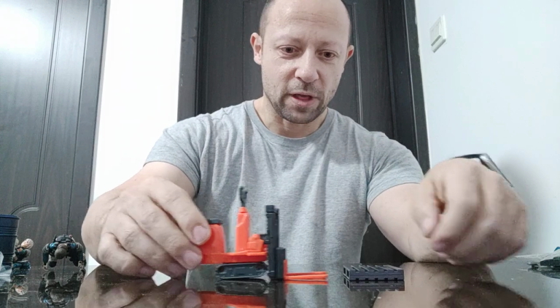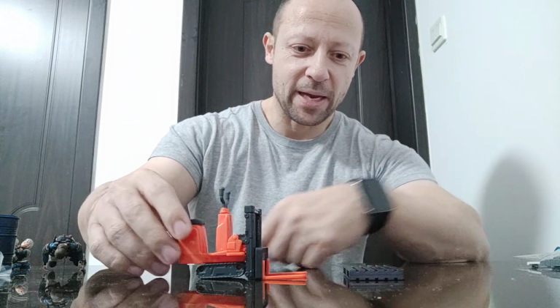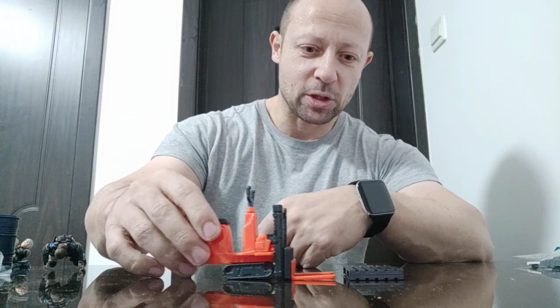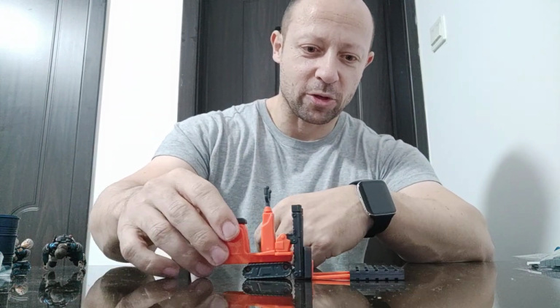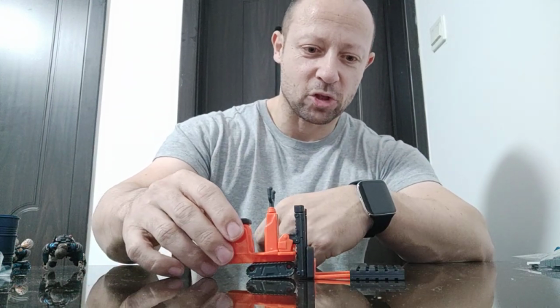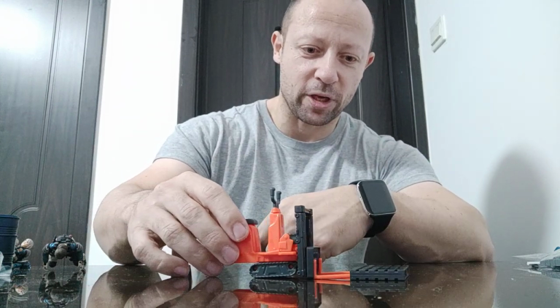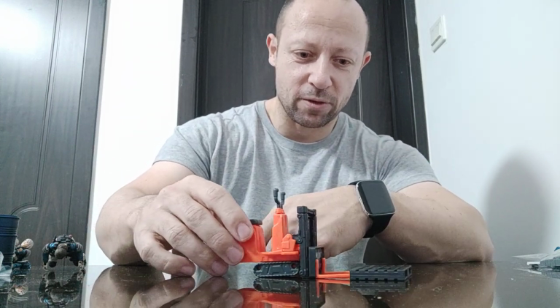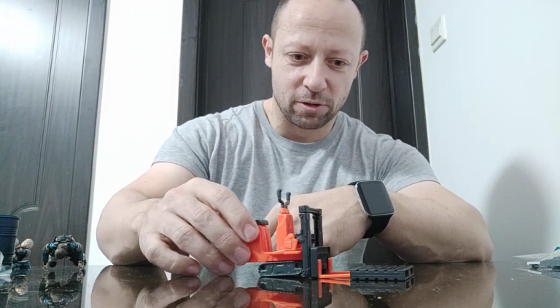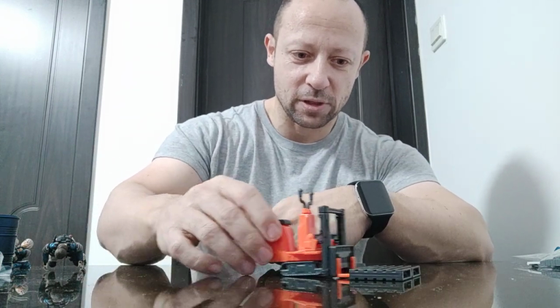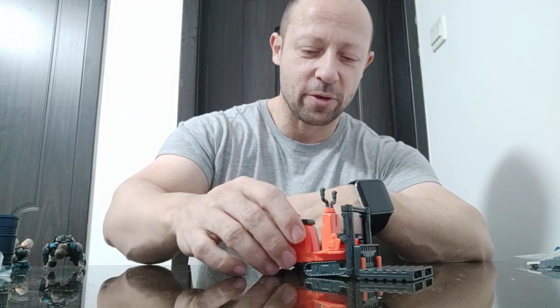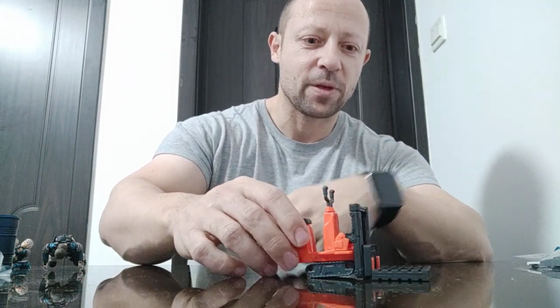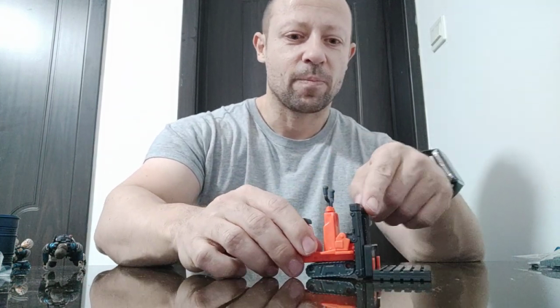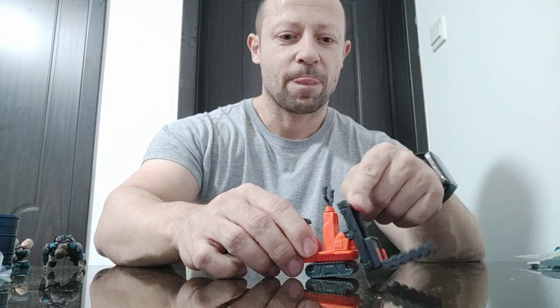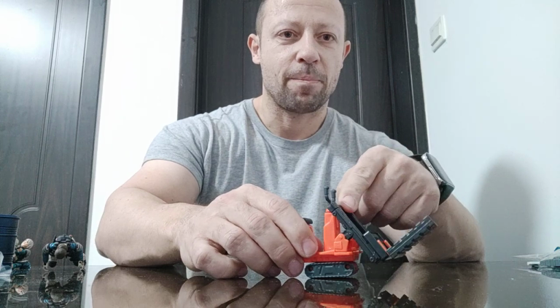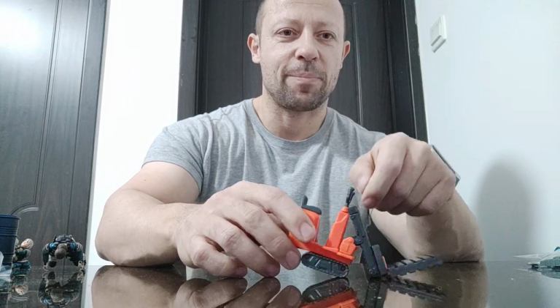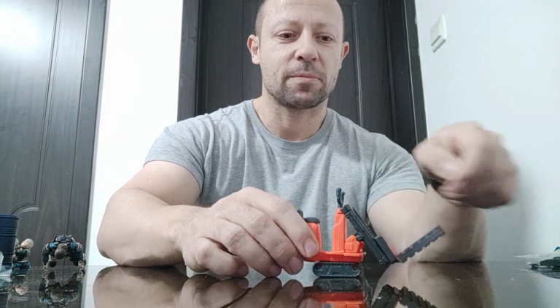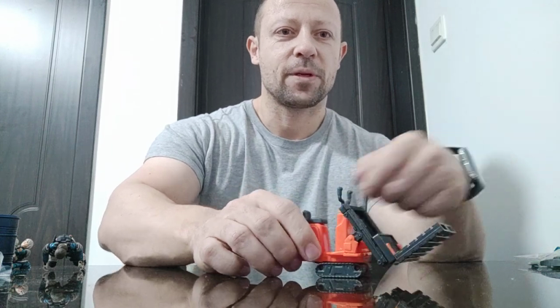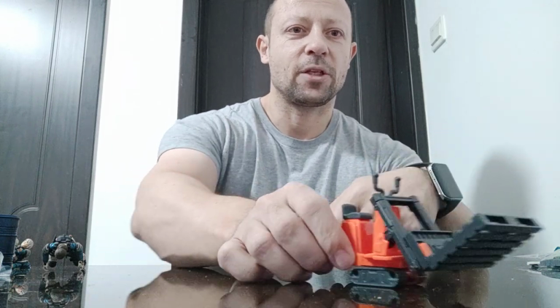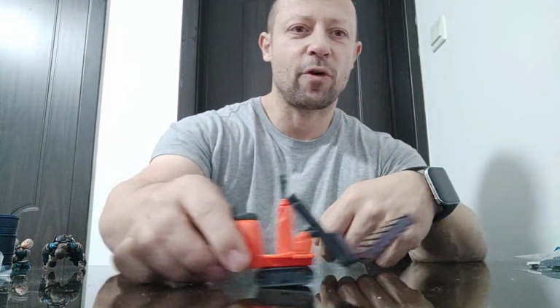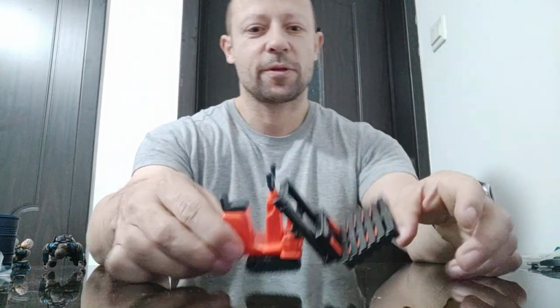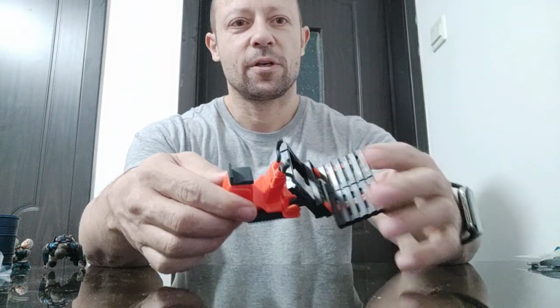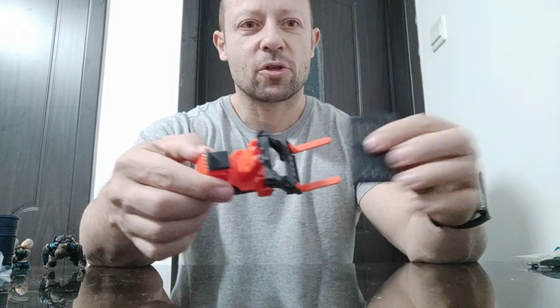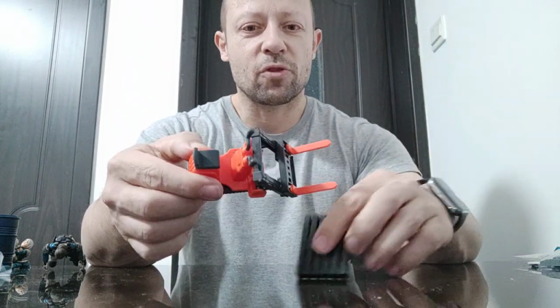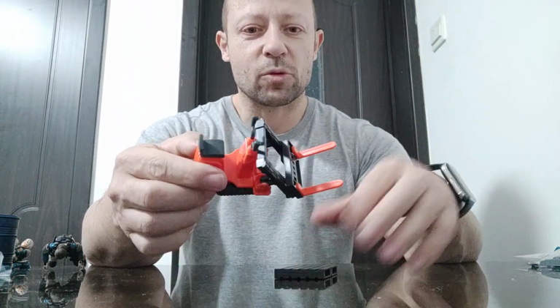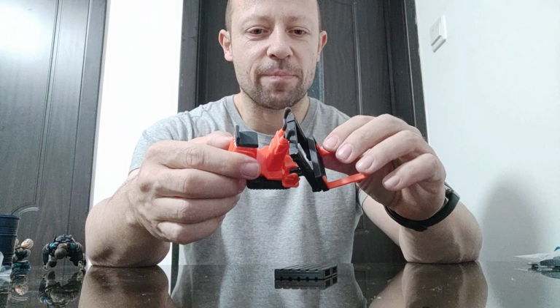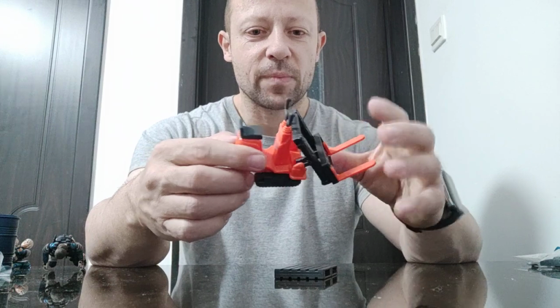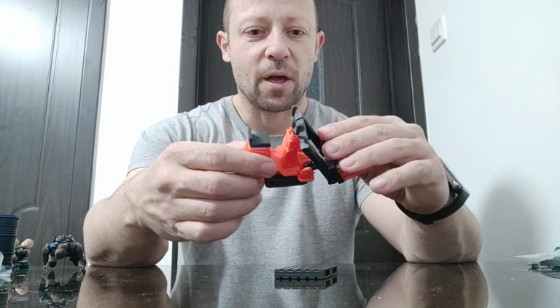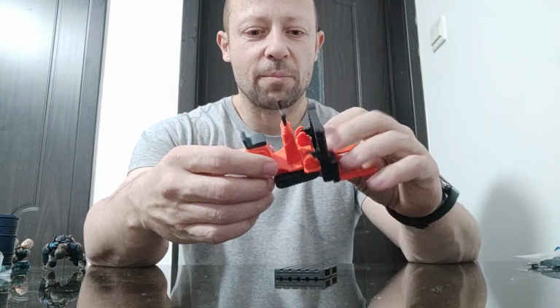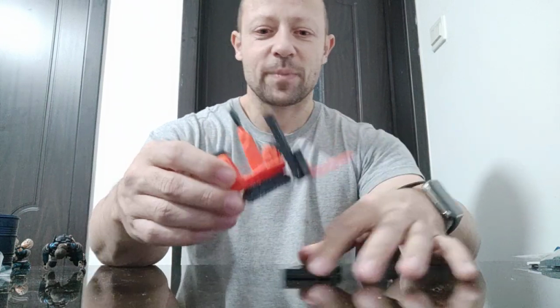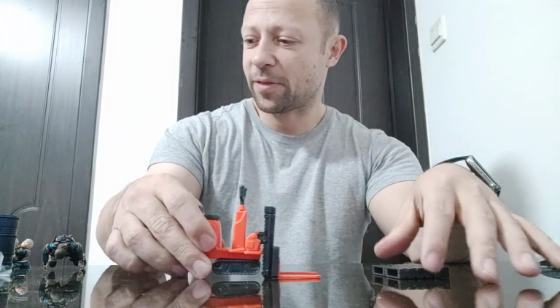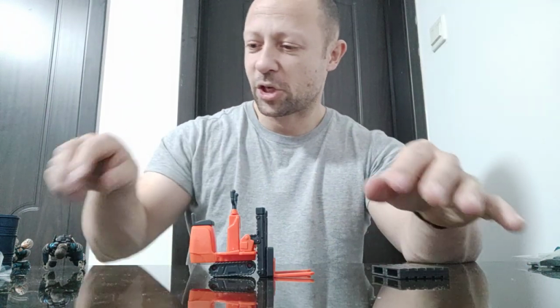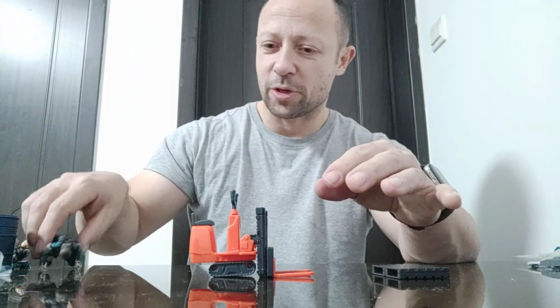They've made it so you can just drive in, pick up, and drive off. Great little set - I like that, it's cute.